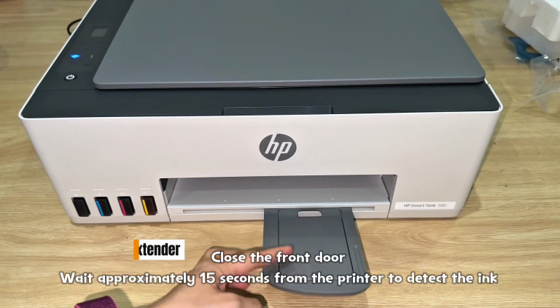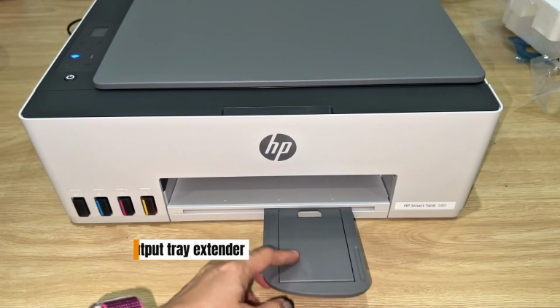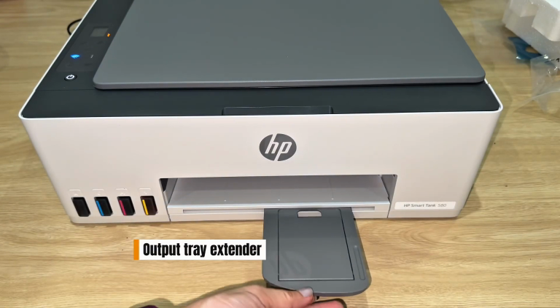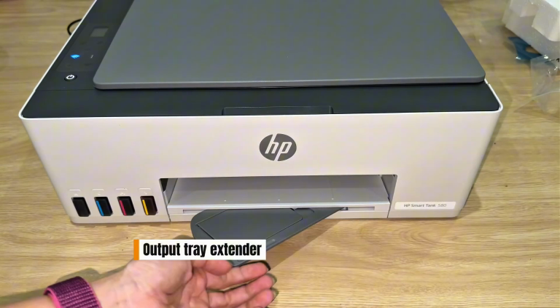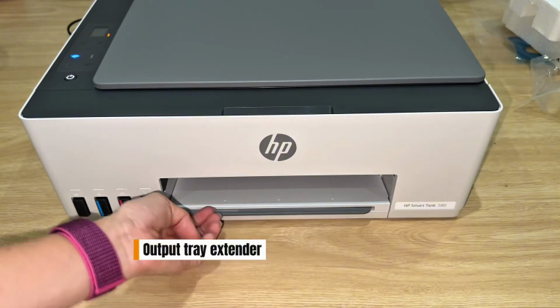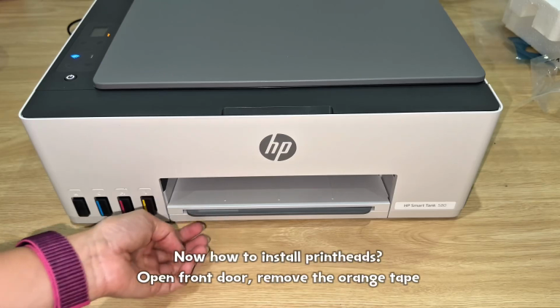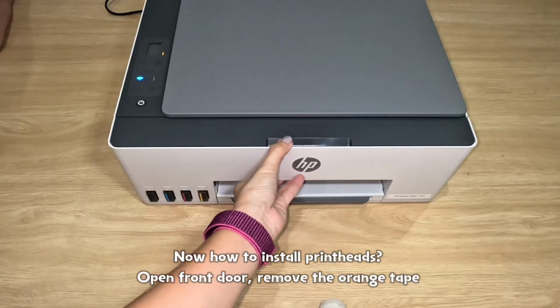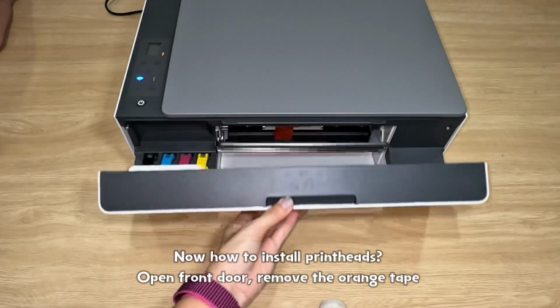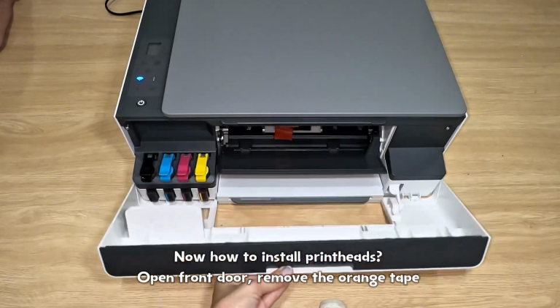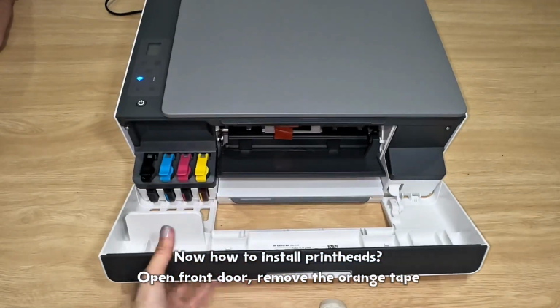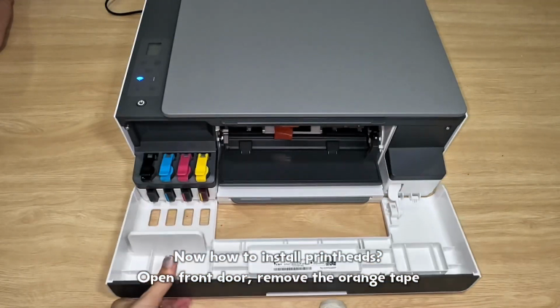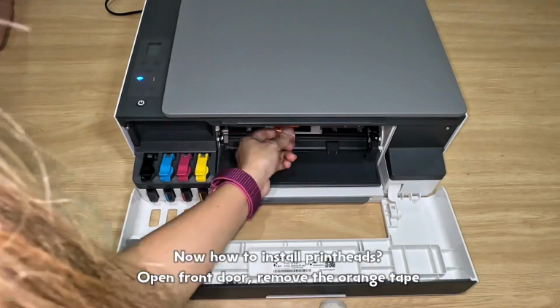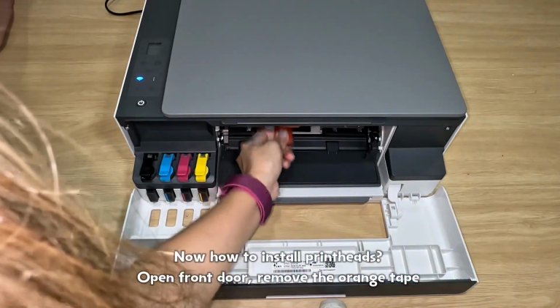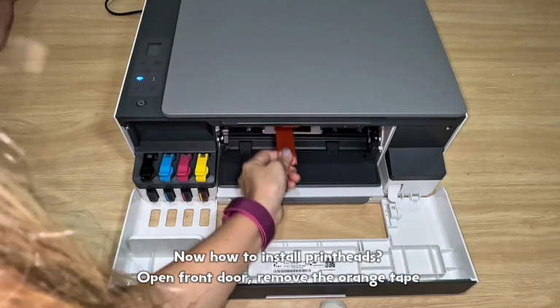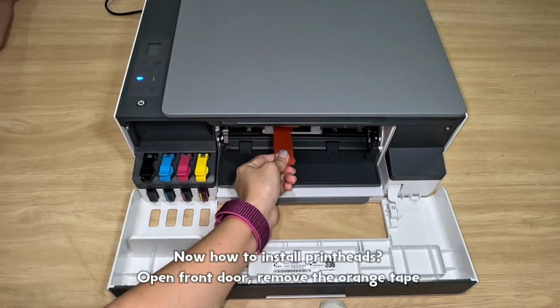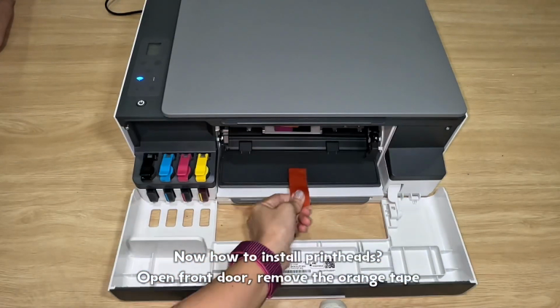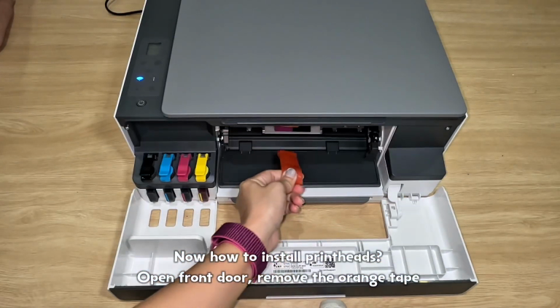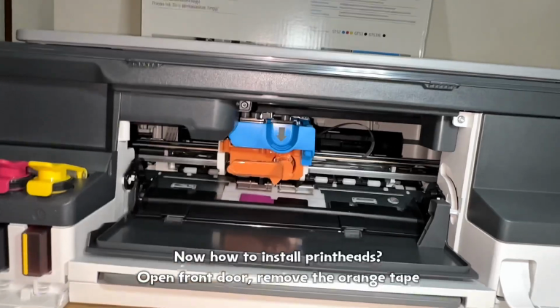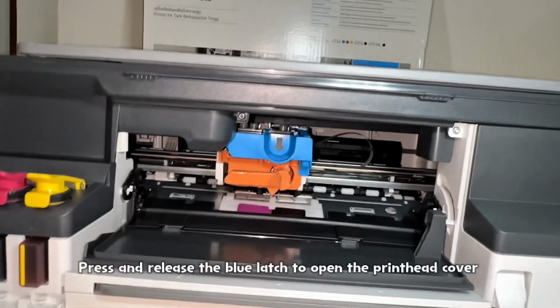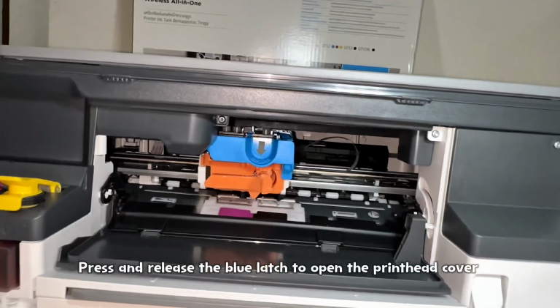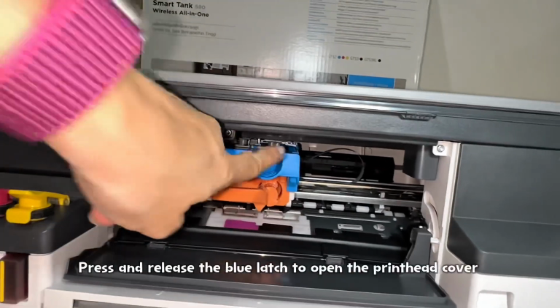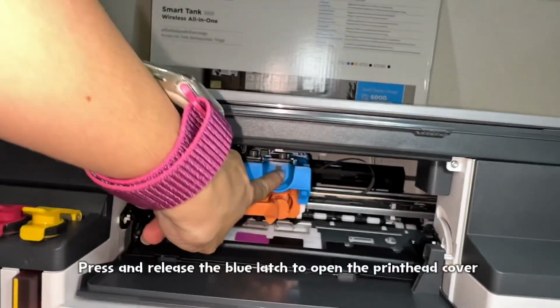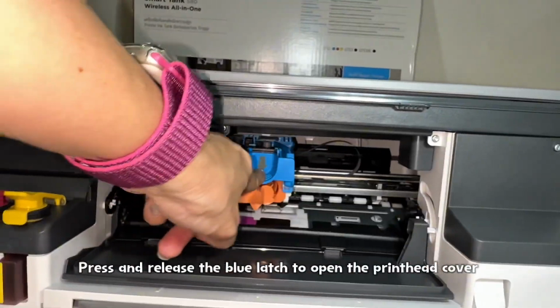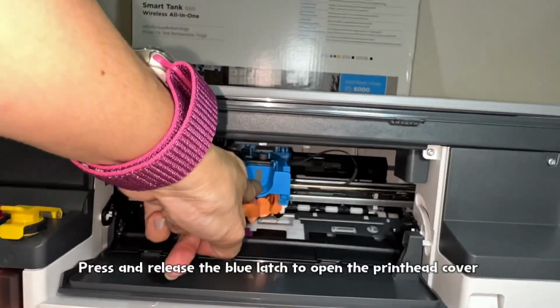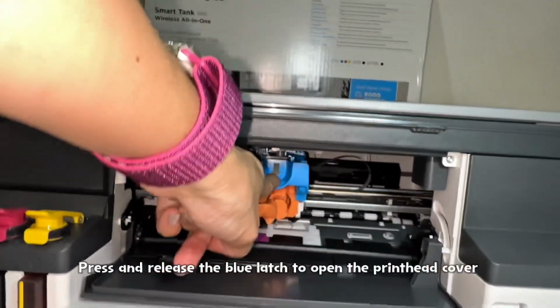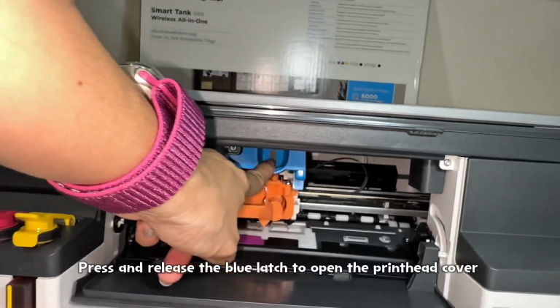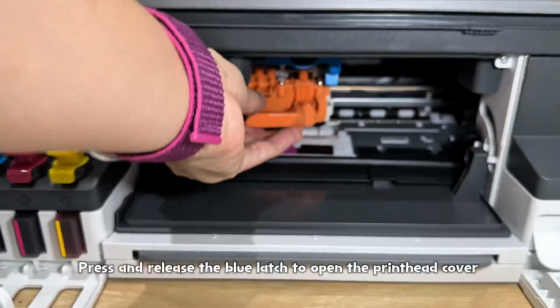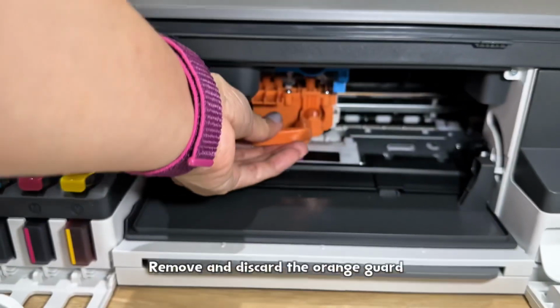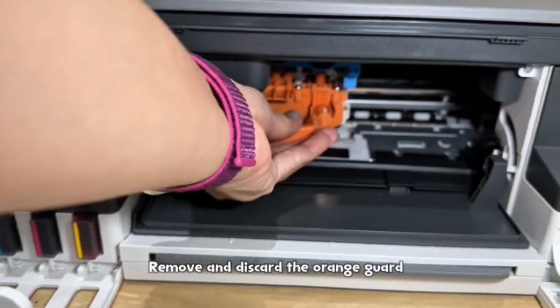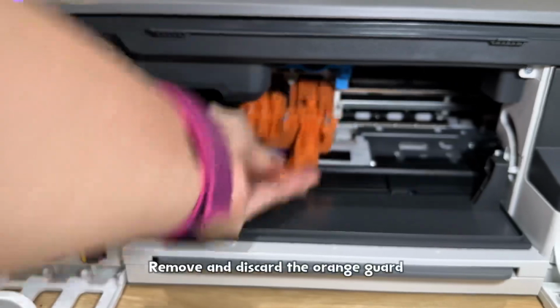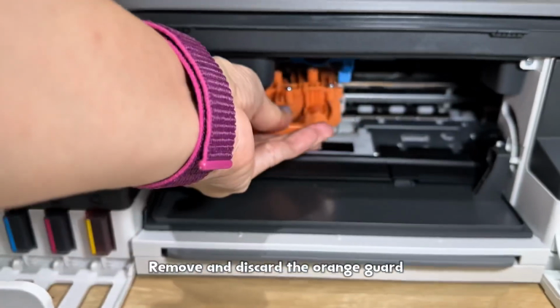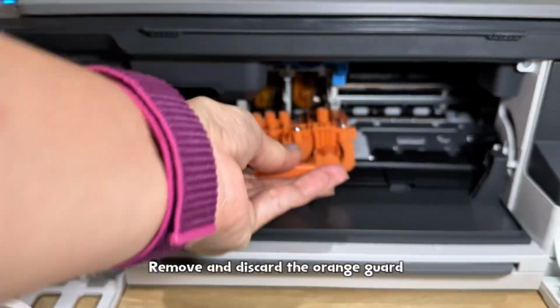Extend the output tray. Now, how to install printheads: open the front door and remove the orange tape. Press and release the blue latch to open the printhead cover. Remove and discard the orange guard.